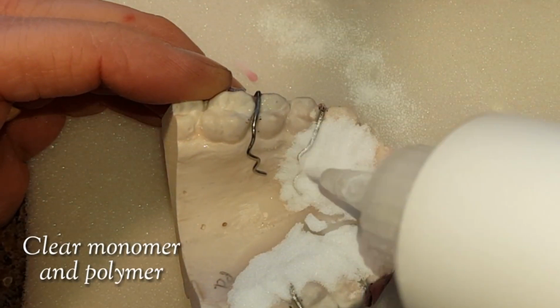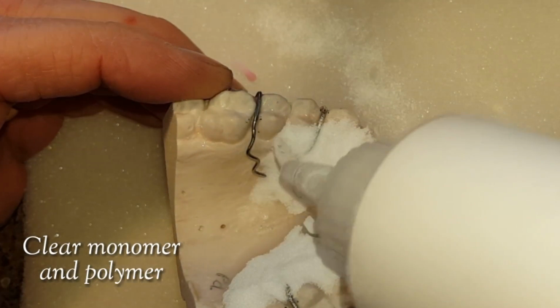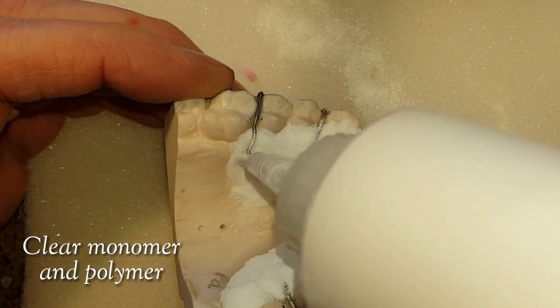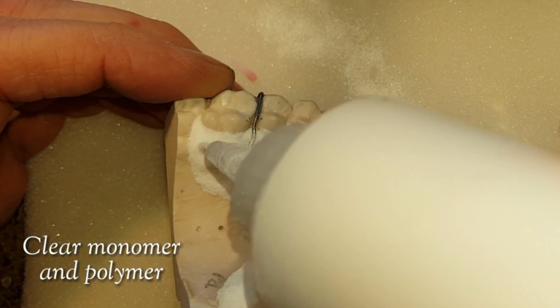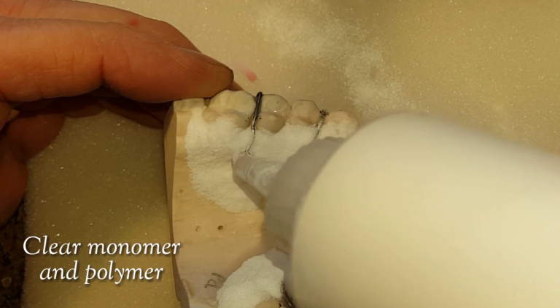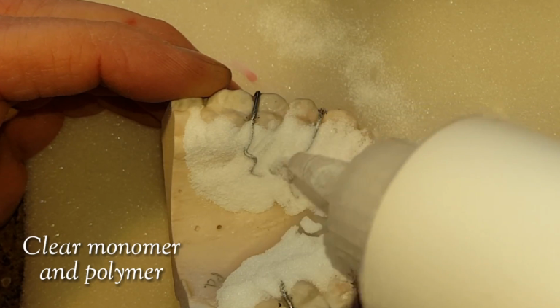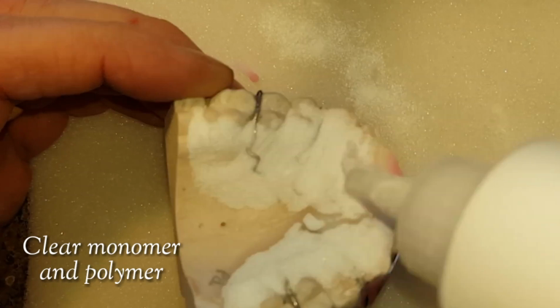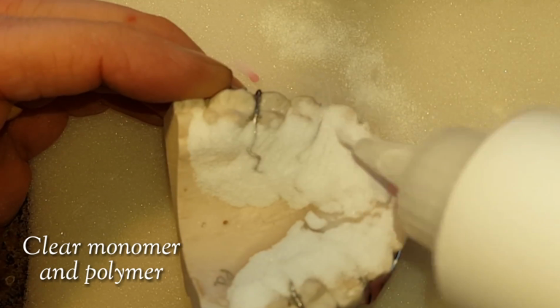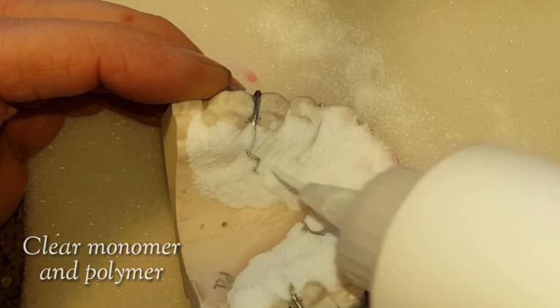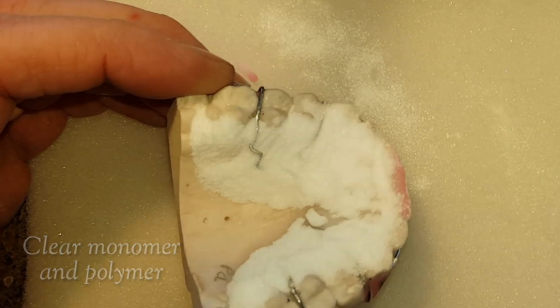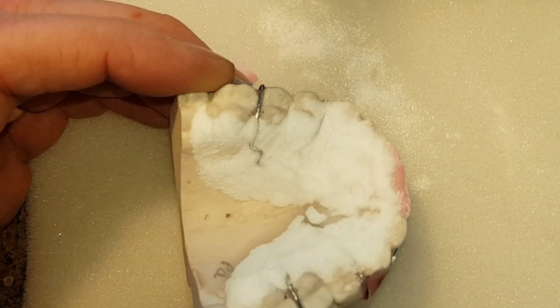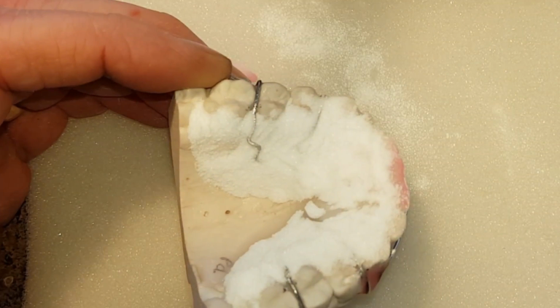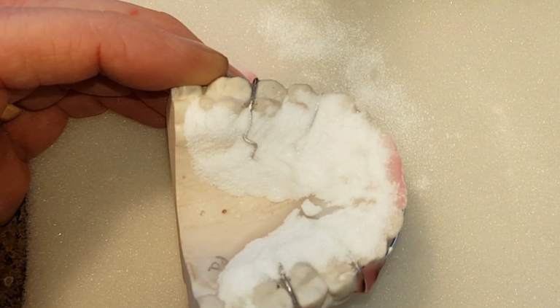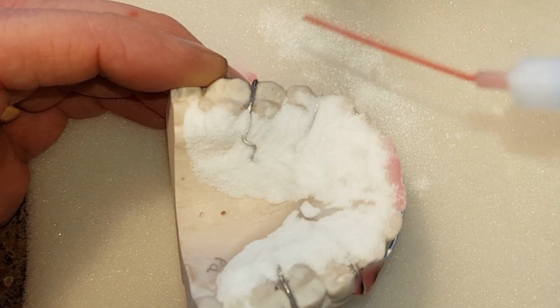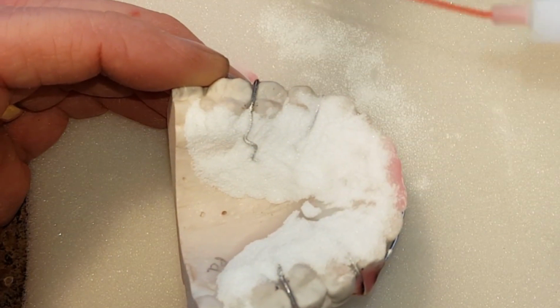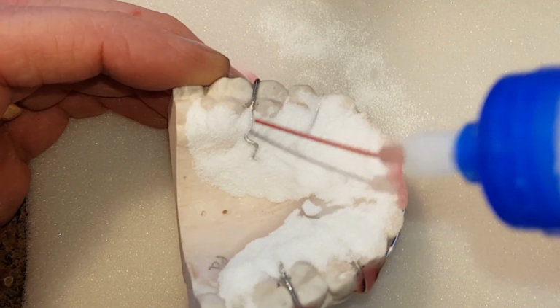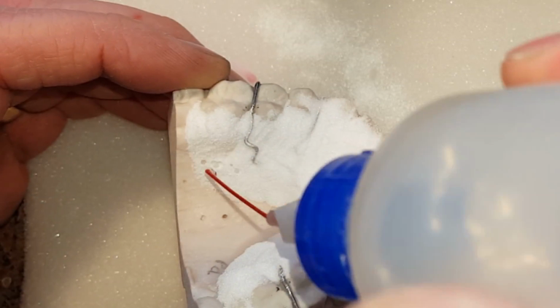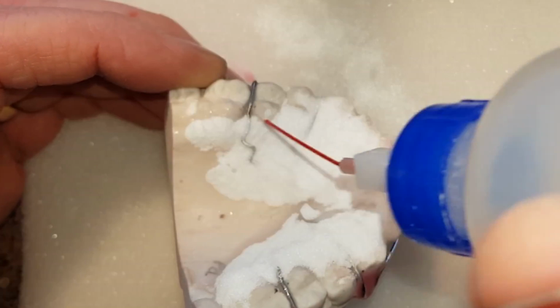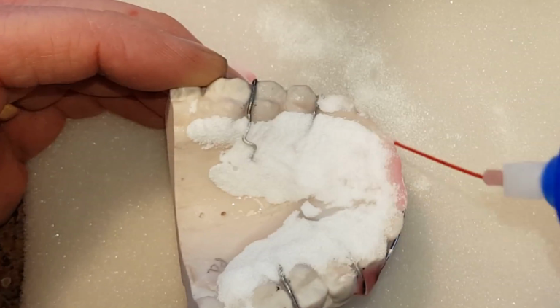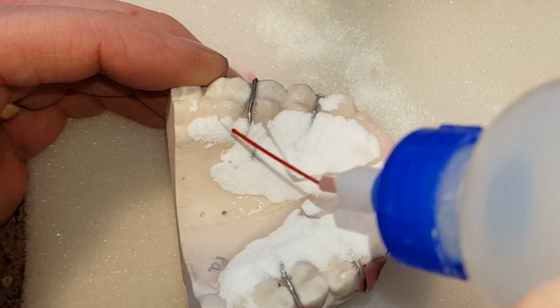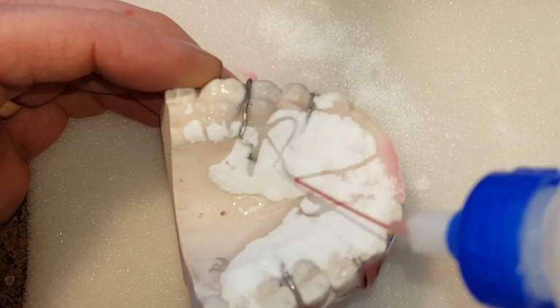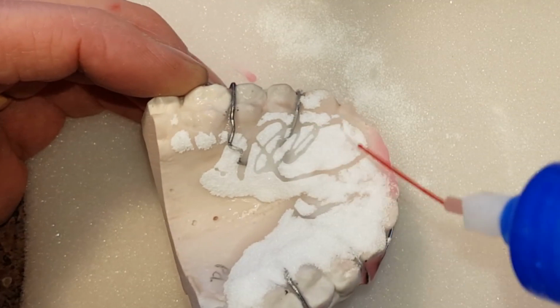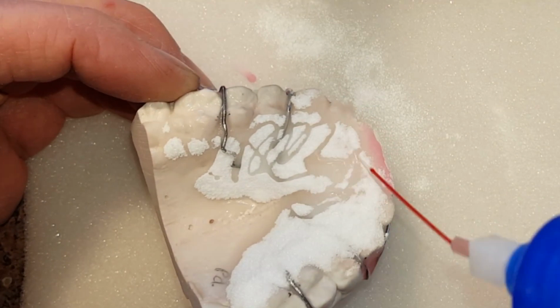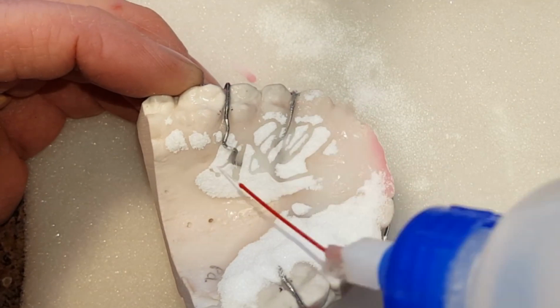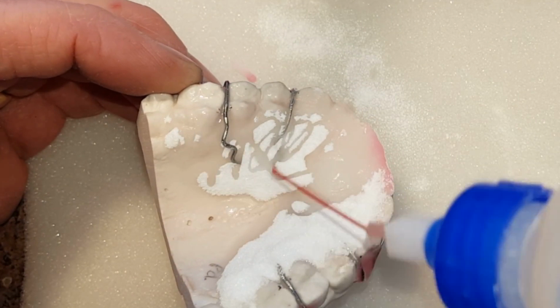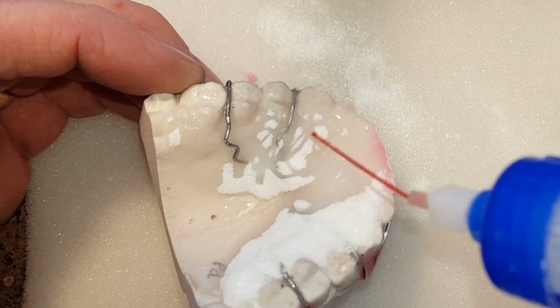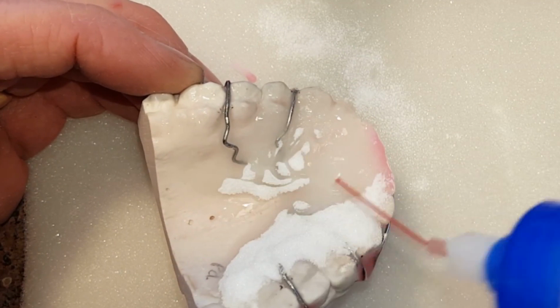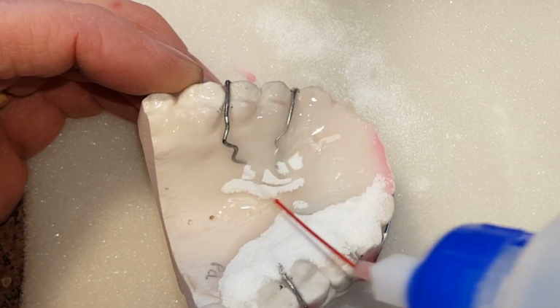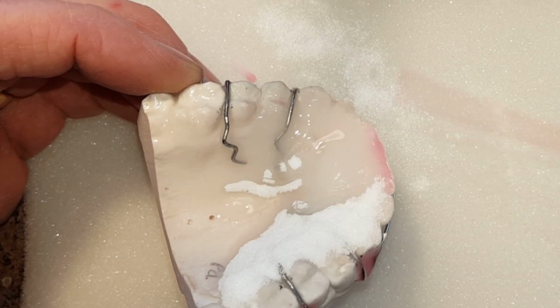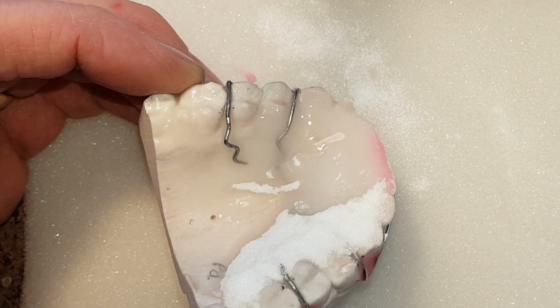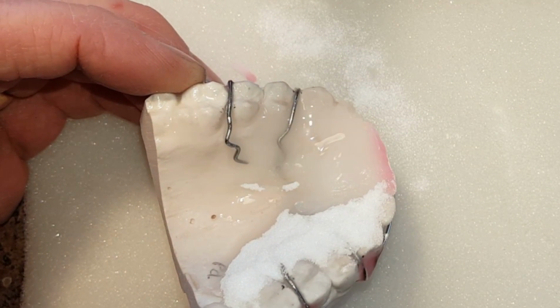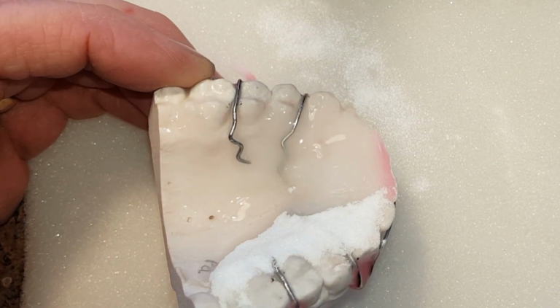I like this way because I get less bubbles when I'm doing my acrylic work. And while I'm adding my acrylic base layer and clear for the beginning of my polka dot retainer...